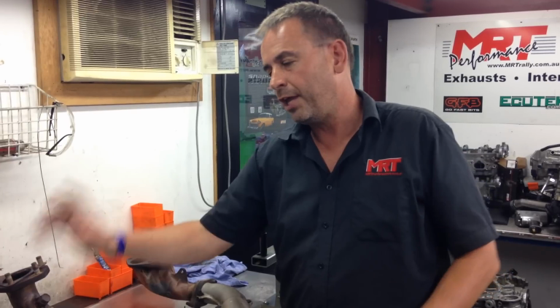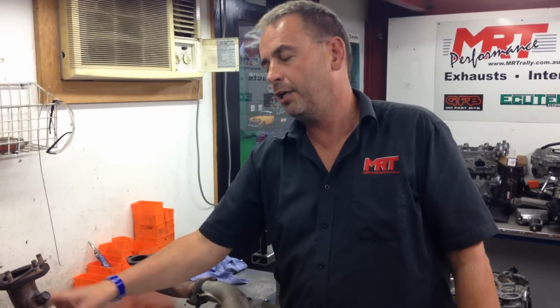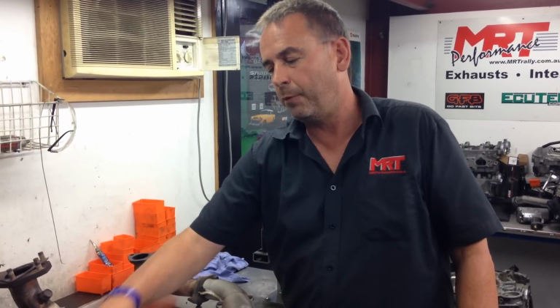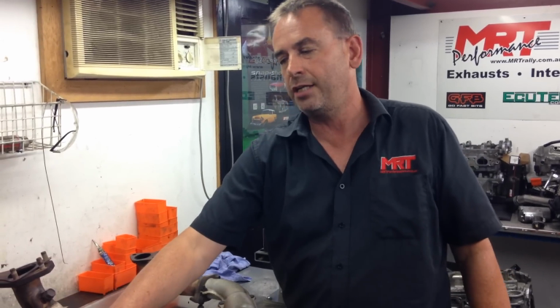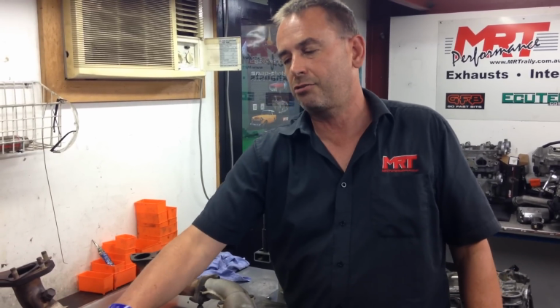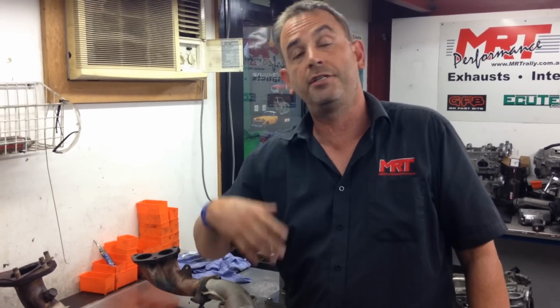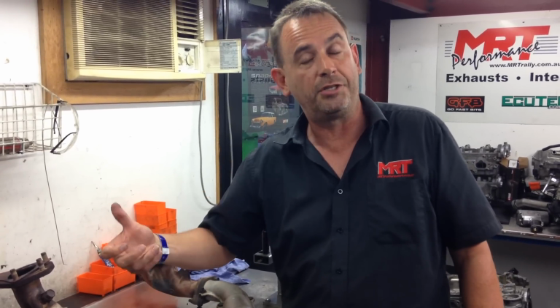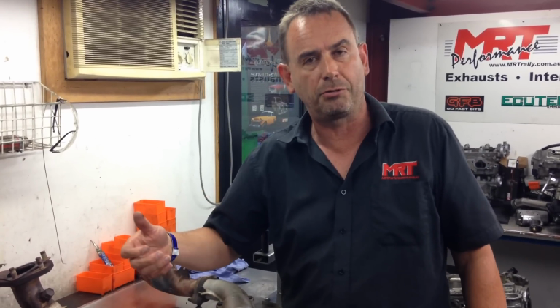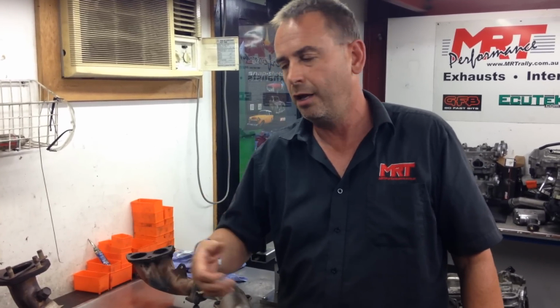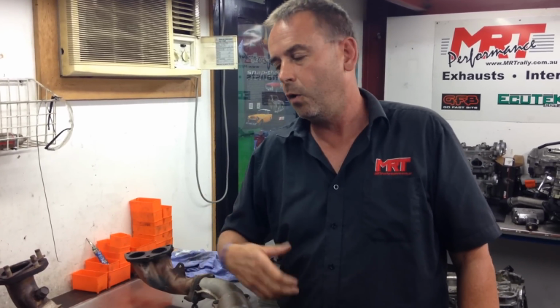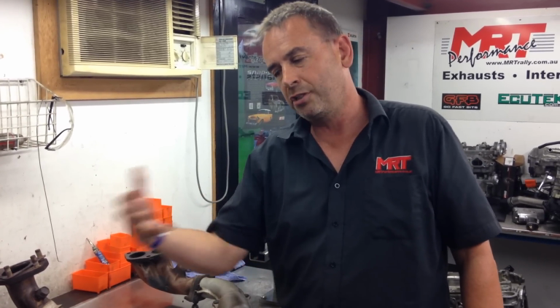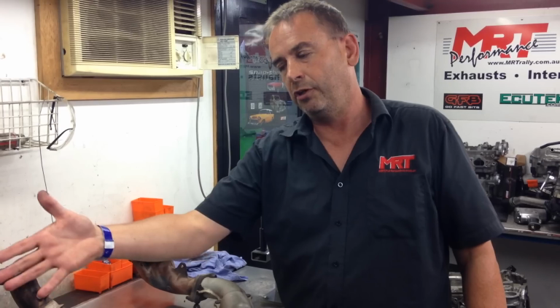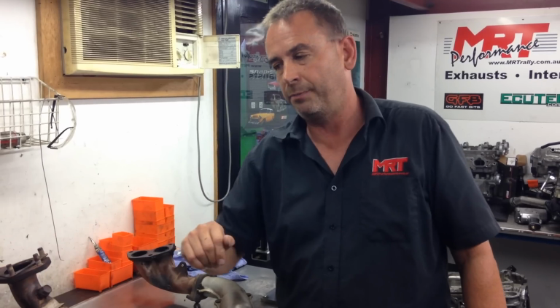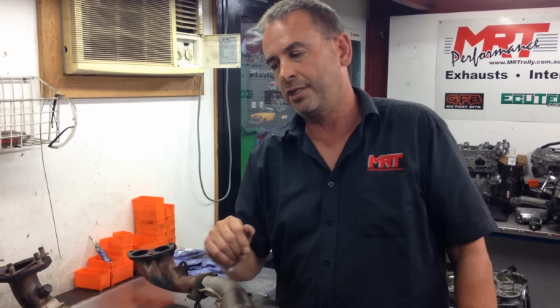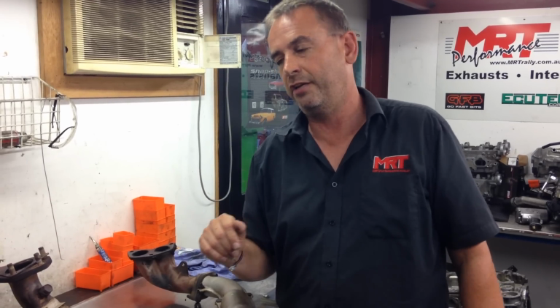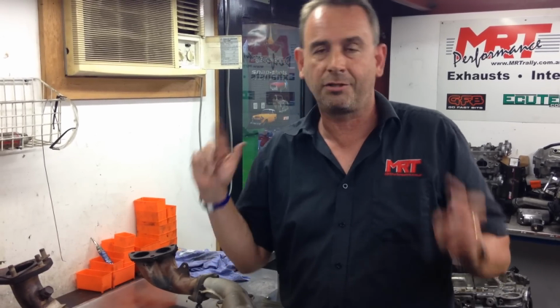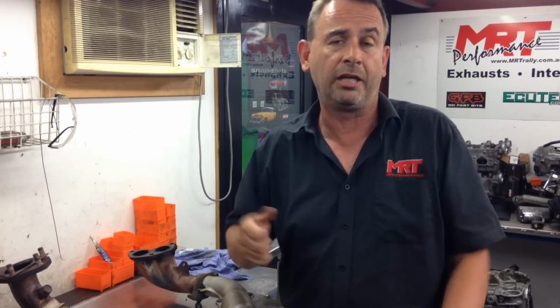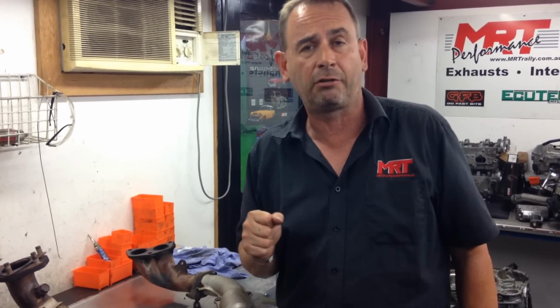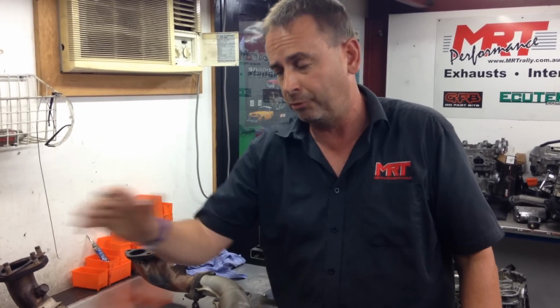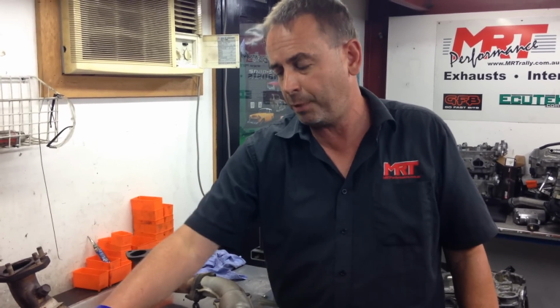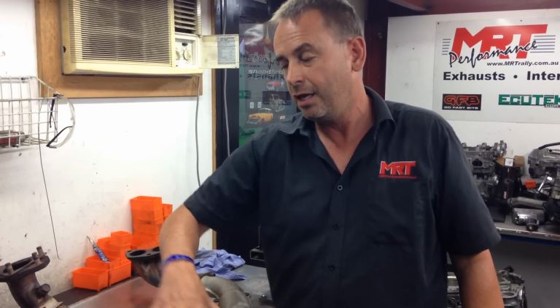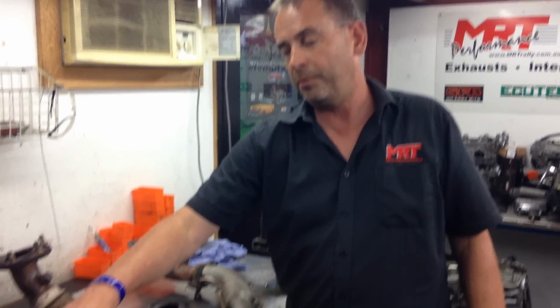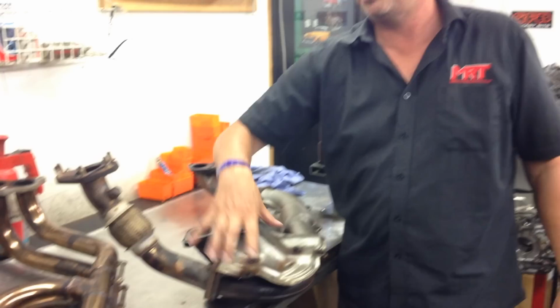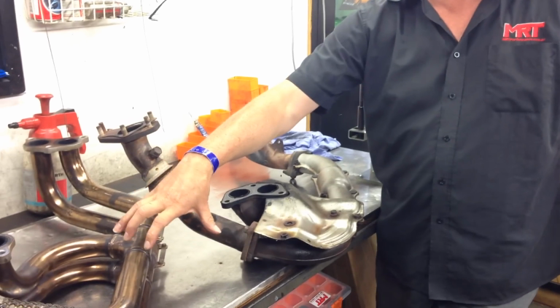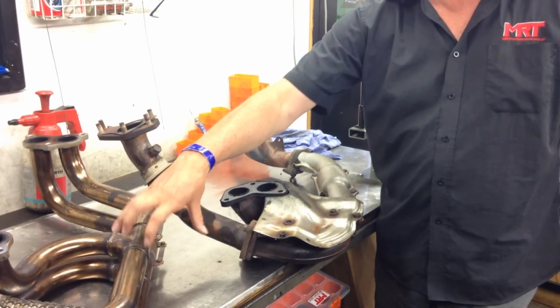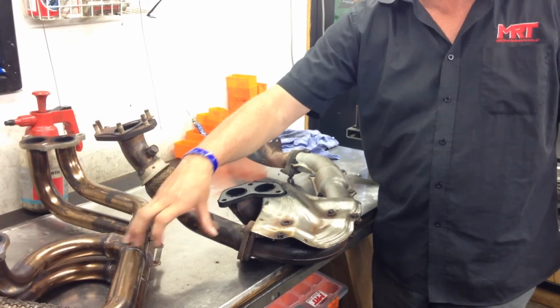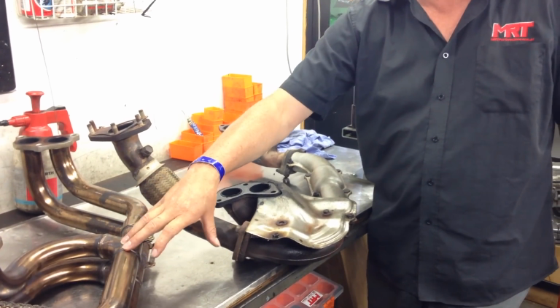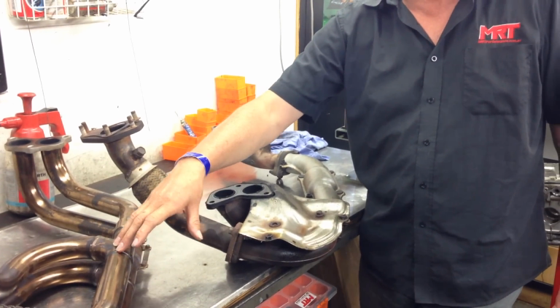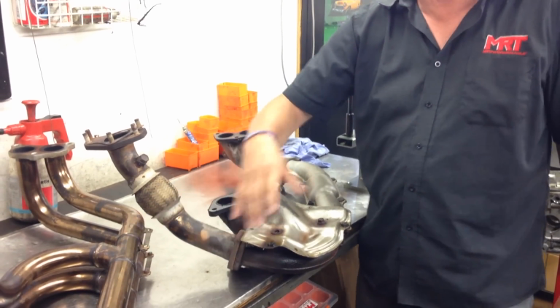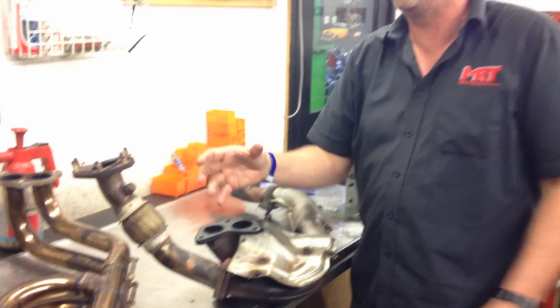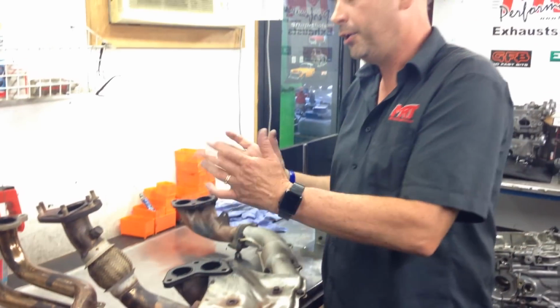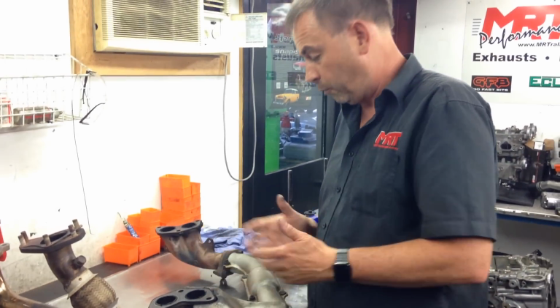The only reason you may want to change the extractors is if you want a different exhaust note, or if you've unfortunately fallen into the trap of someone selling you a set of extractors claiming a performance increase. These parts are probably the single most expensive and labor-intensive parts to replace on the exhaust system on the Subaru.